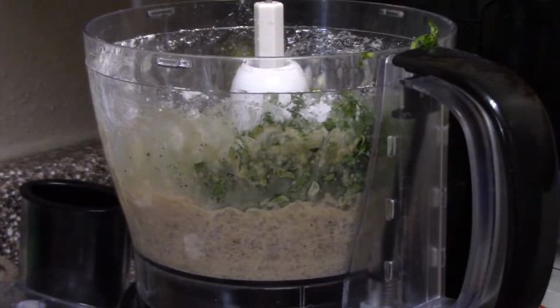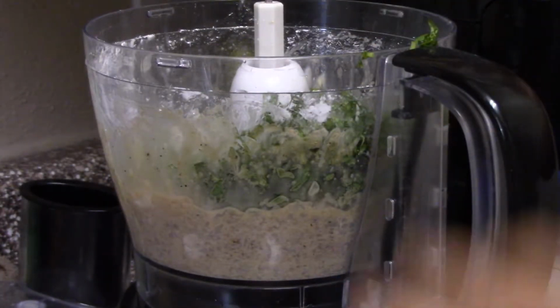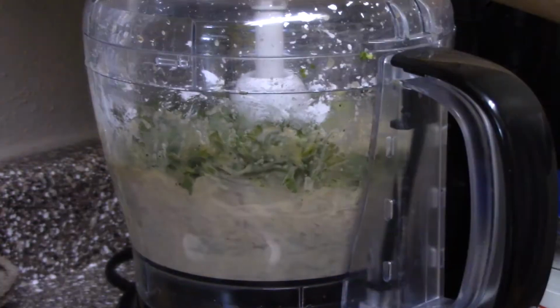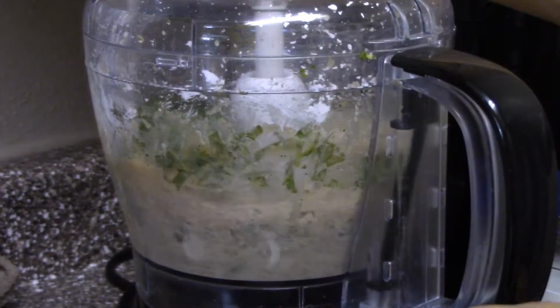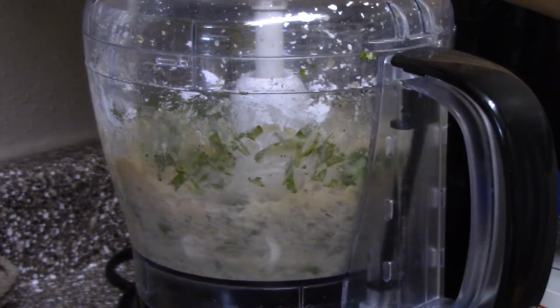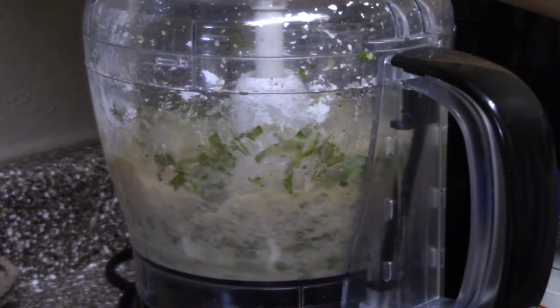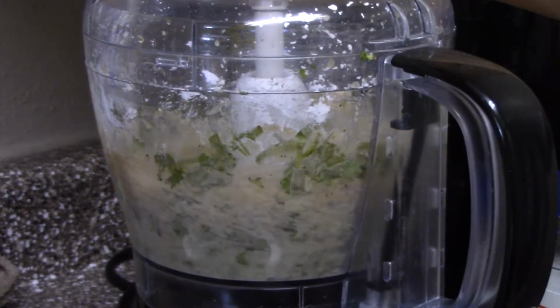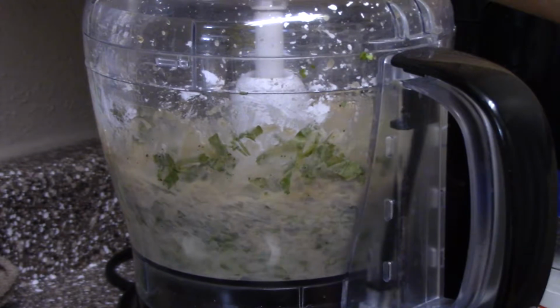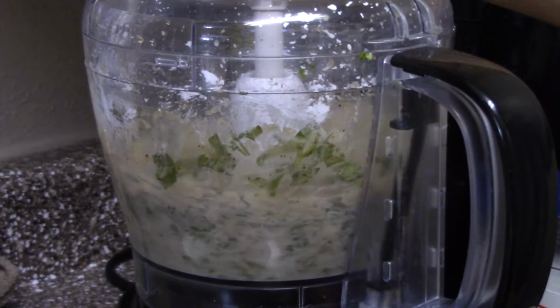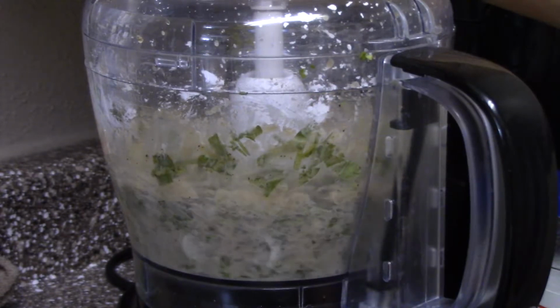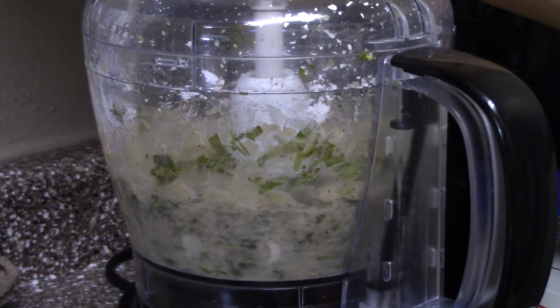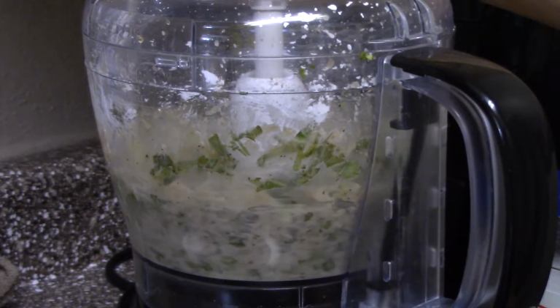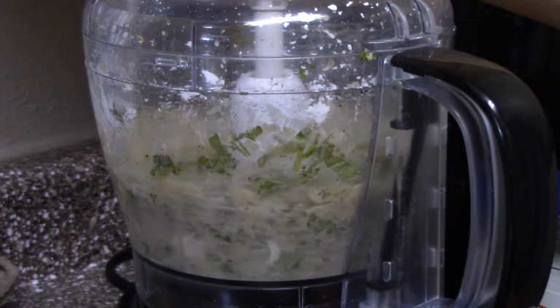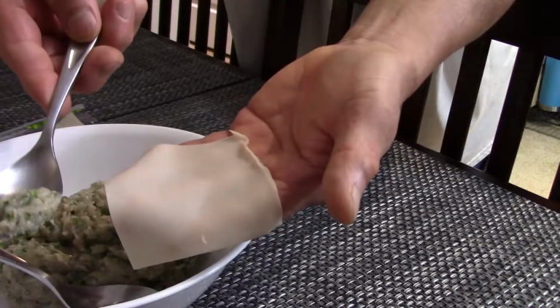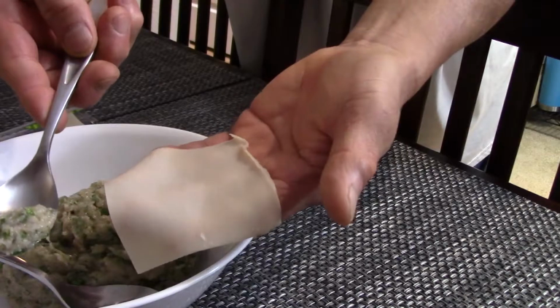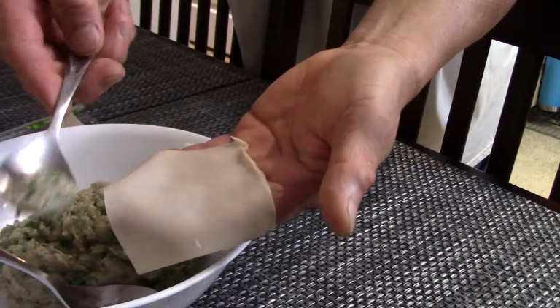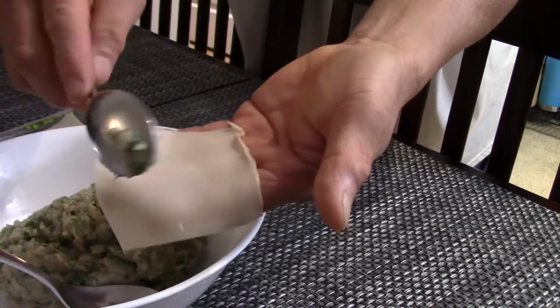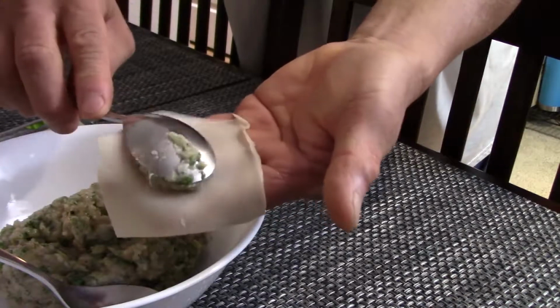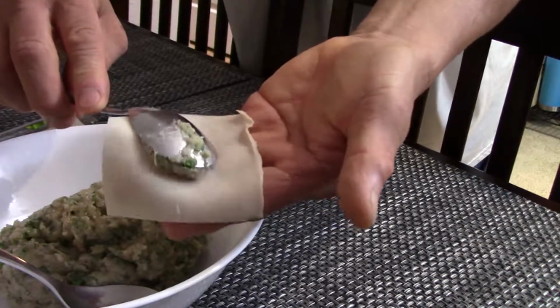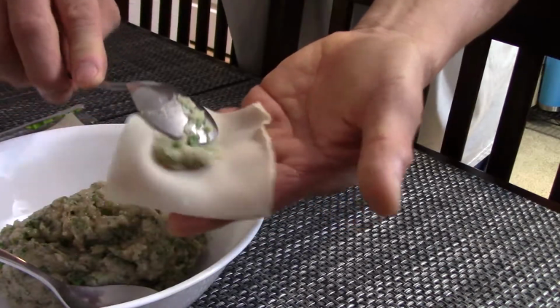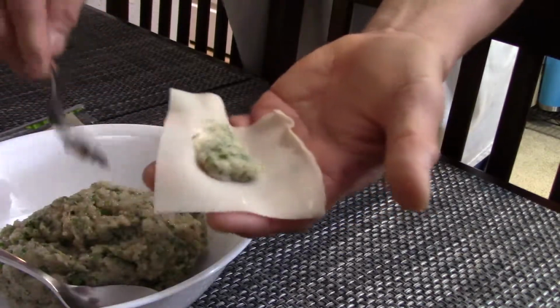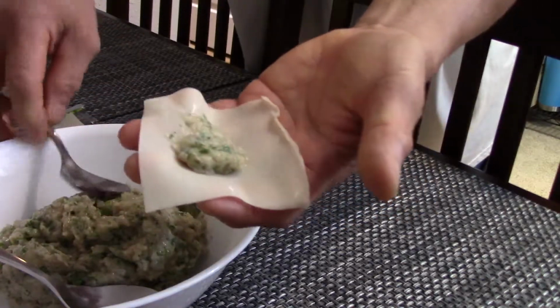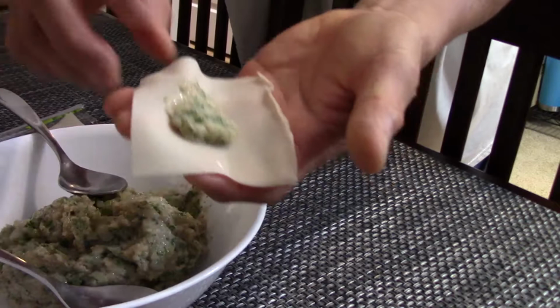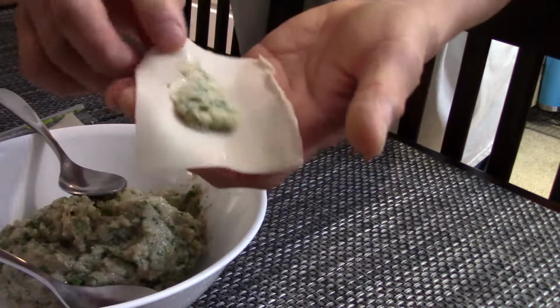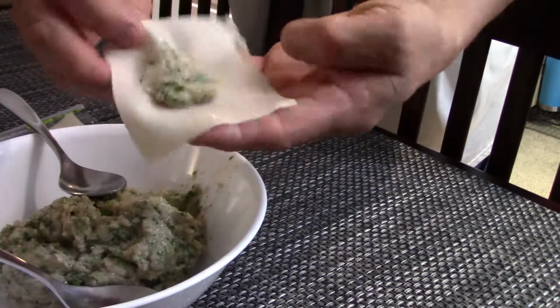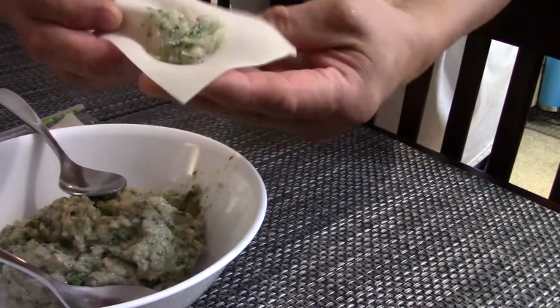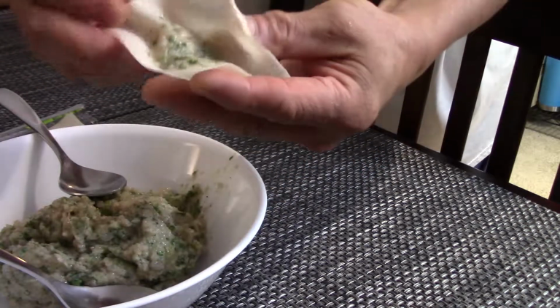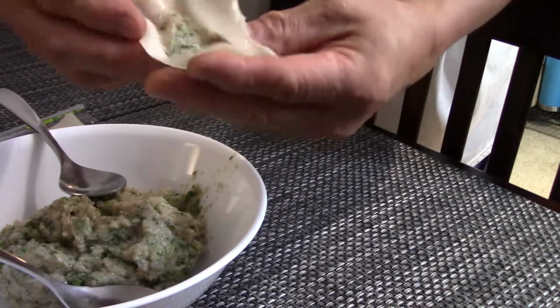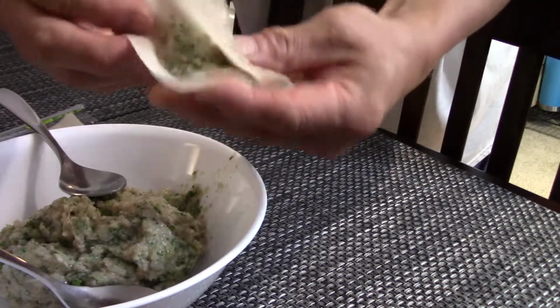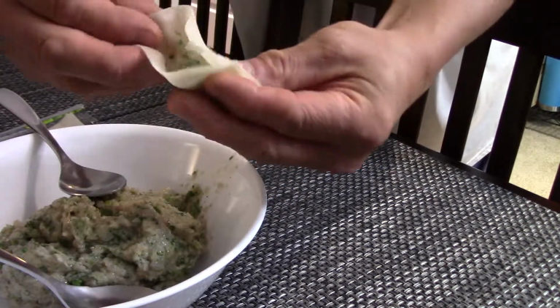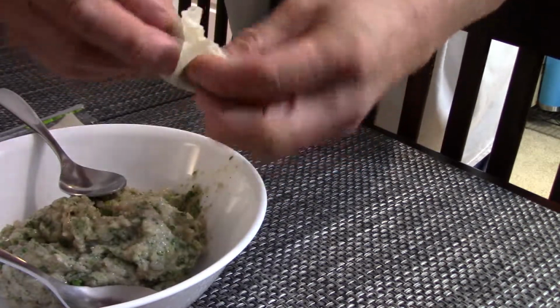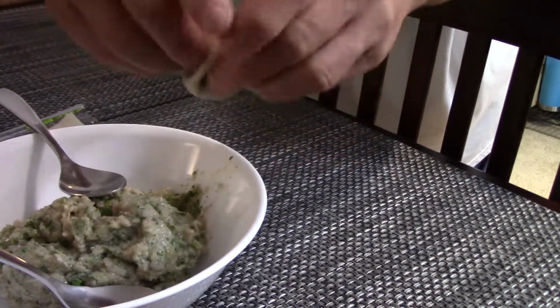We're going to fold the wonton — about half a teaspoon of filling on the wonton wrapper — and fold it up.